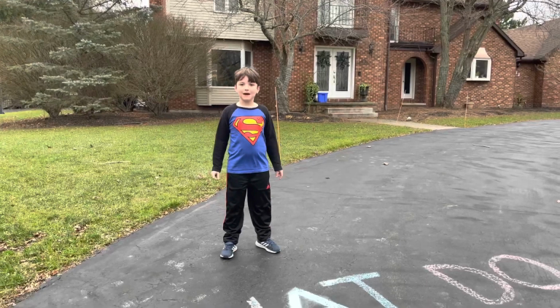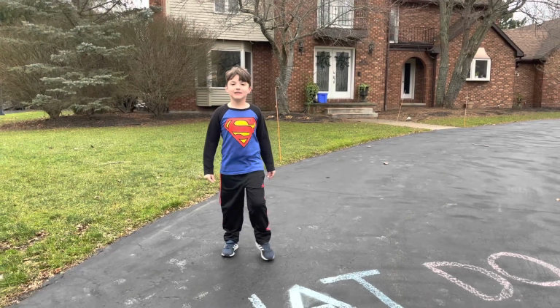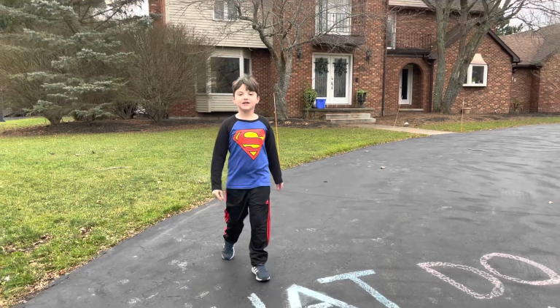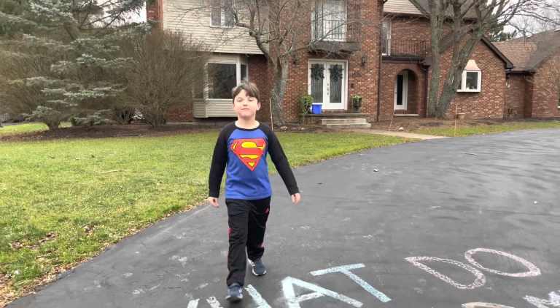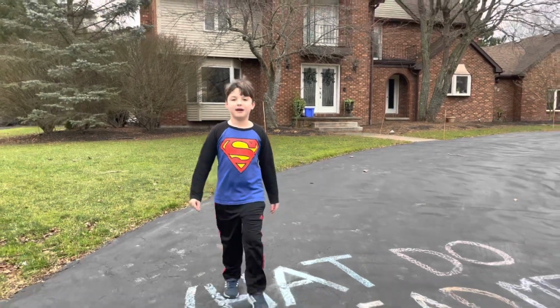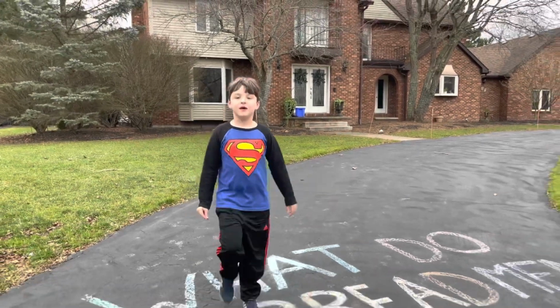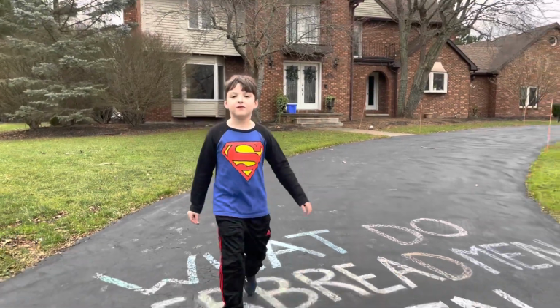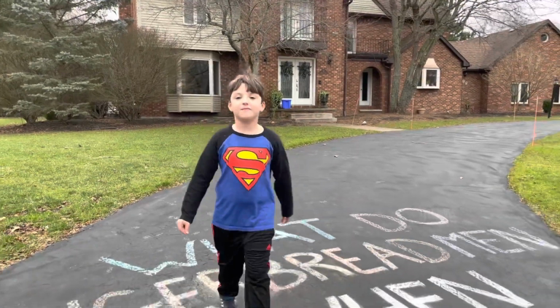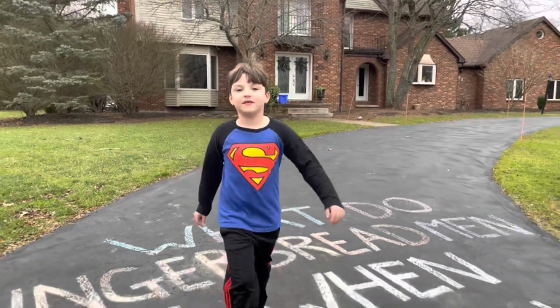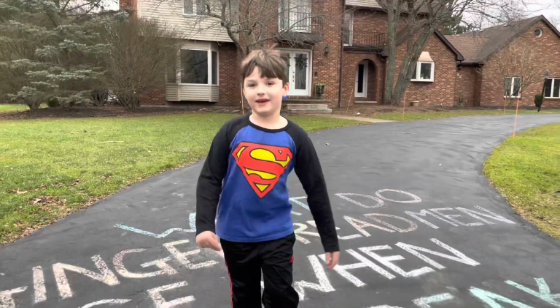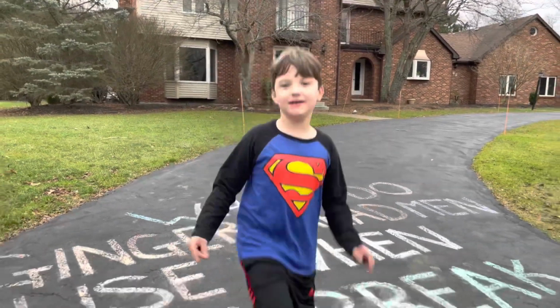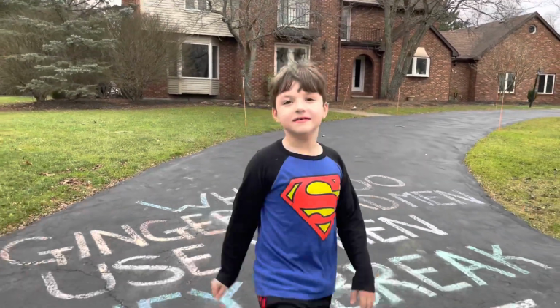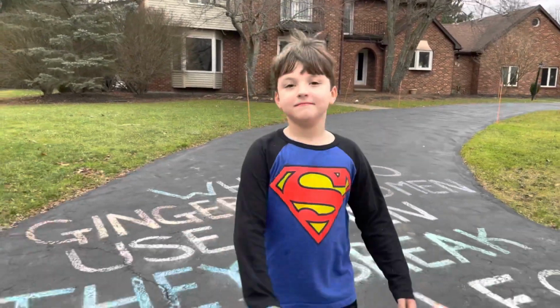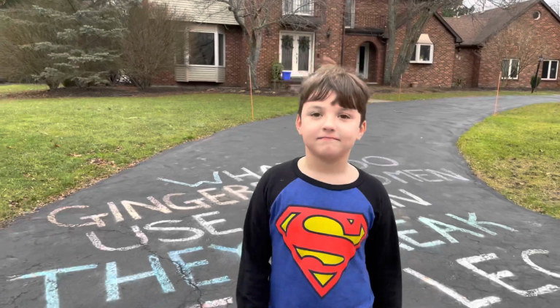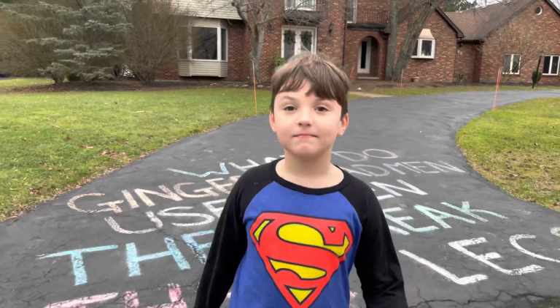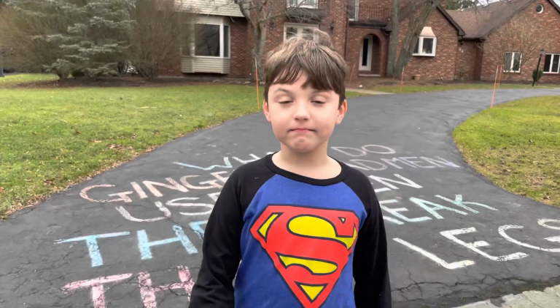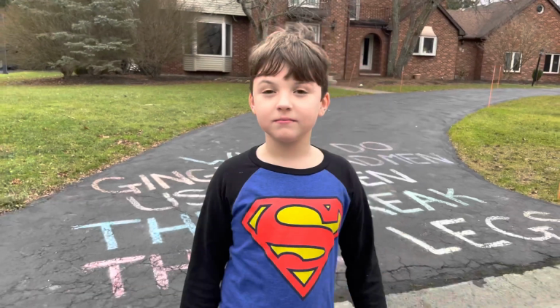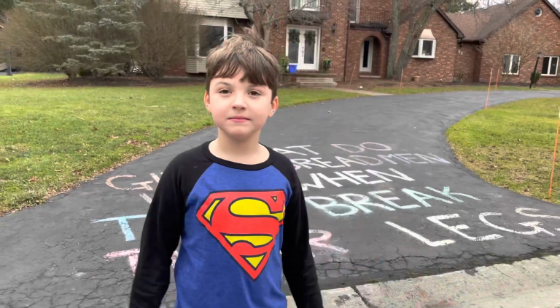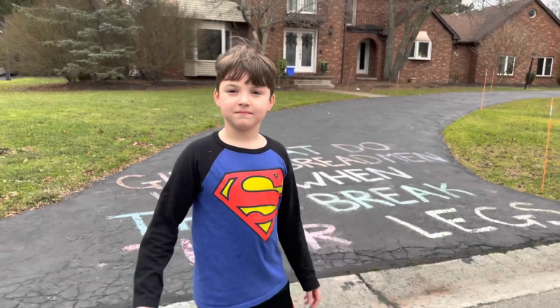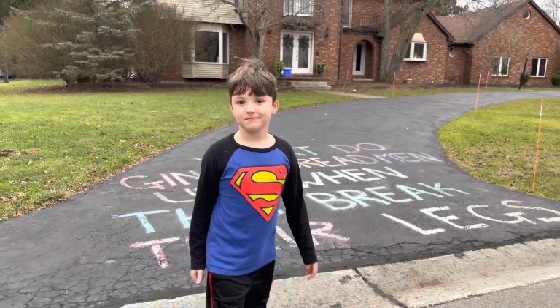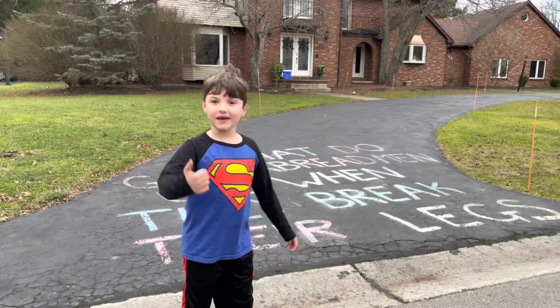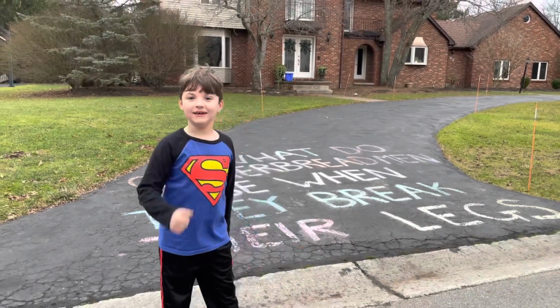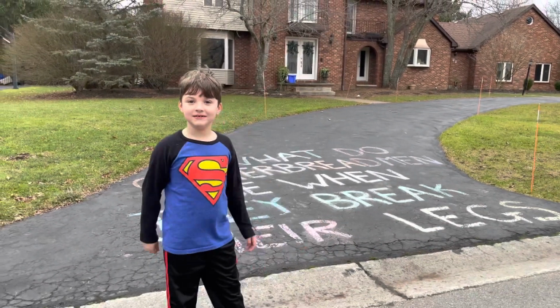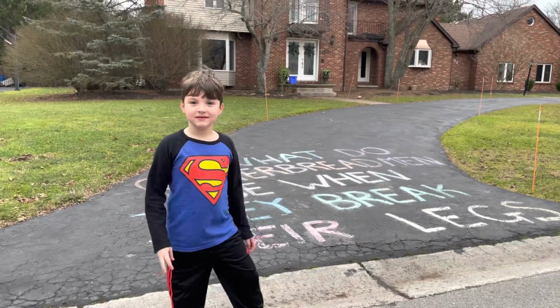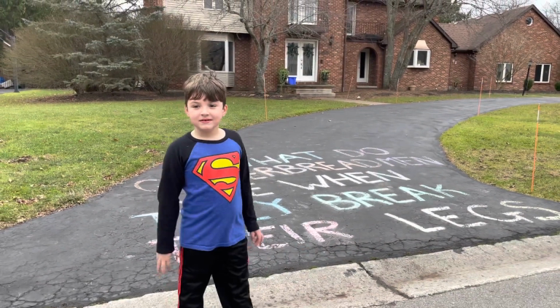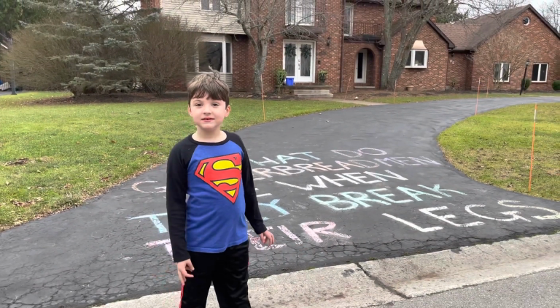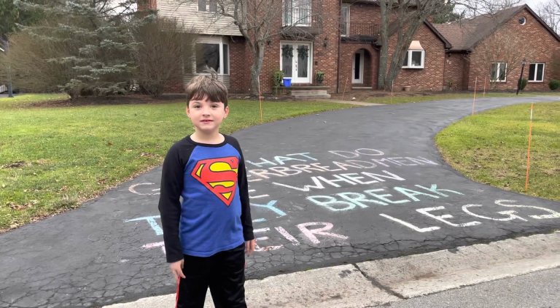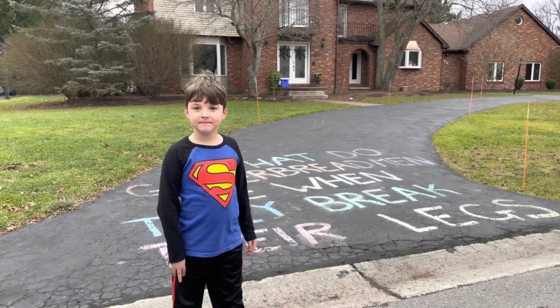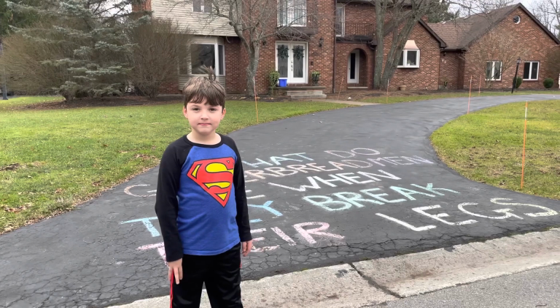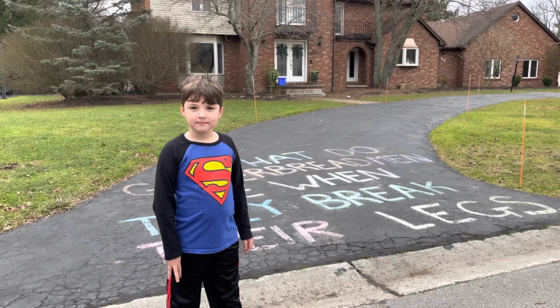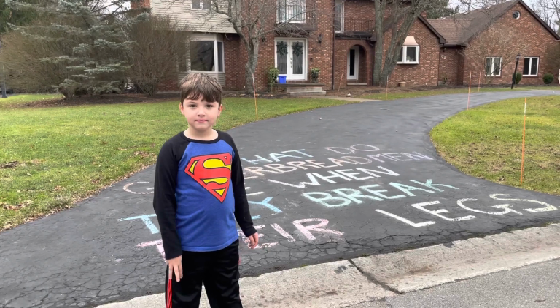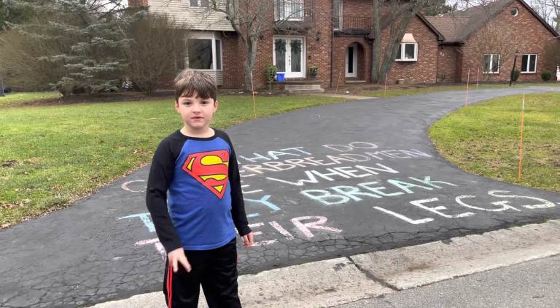What do gingerbread men use when they break their legs? I don't know, bud. Let's go to the other side of the driveway and find out the answer.